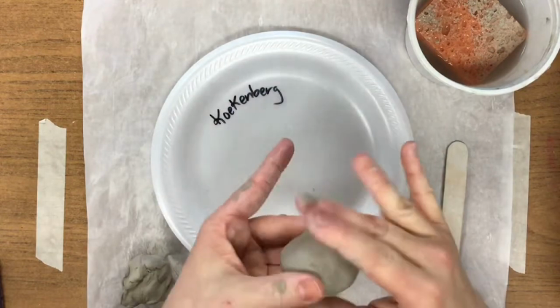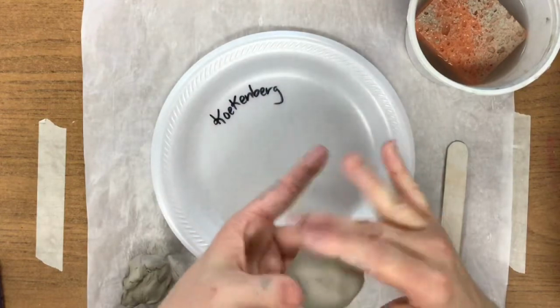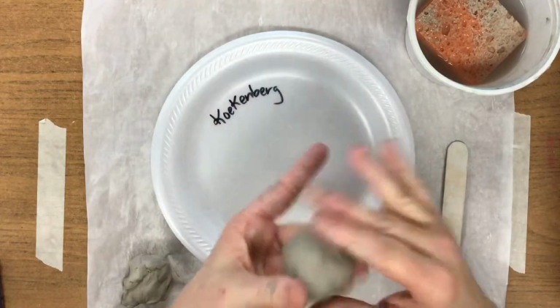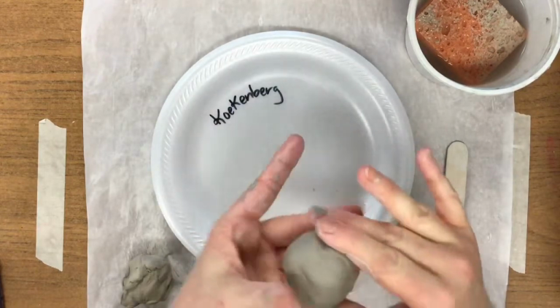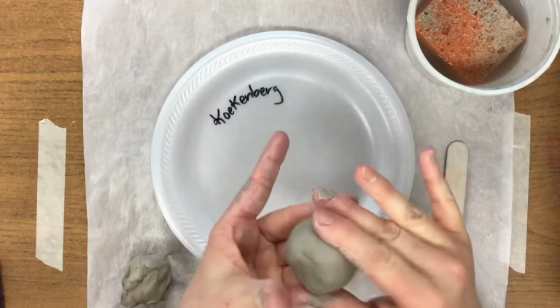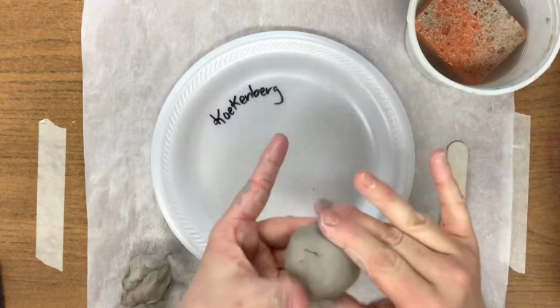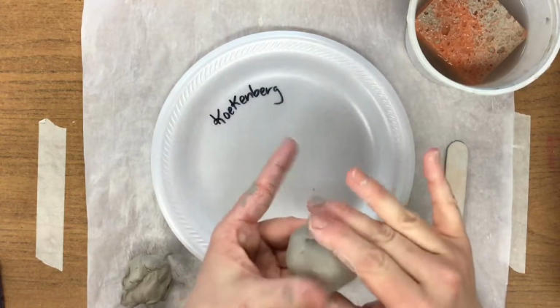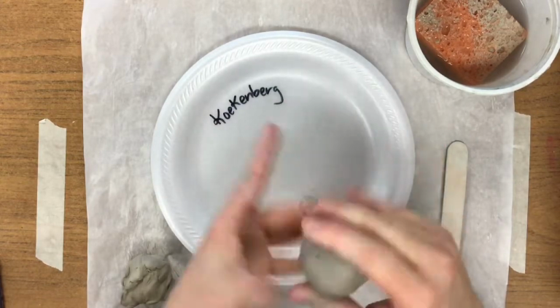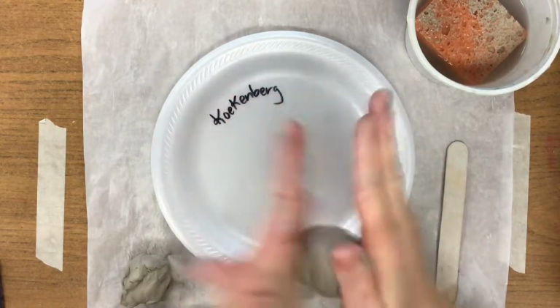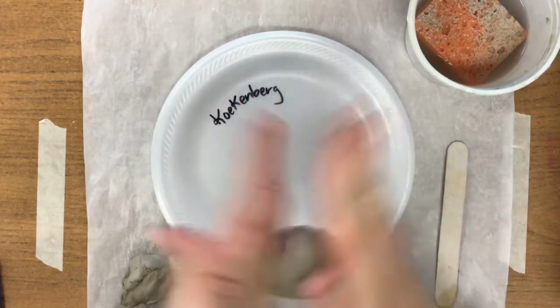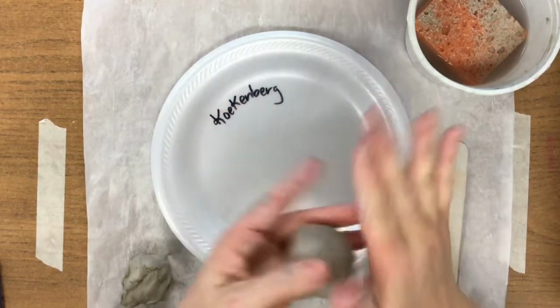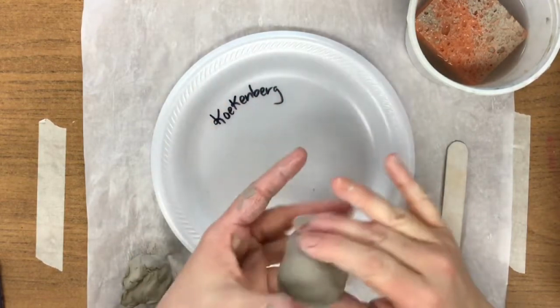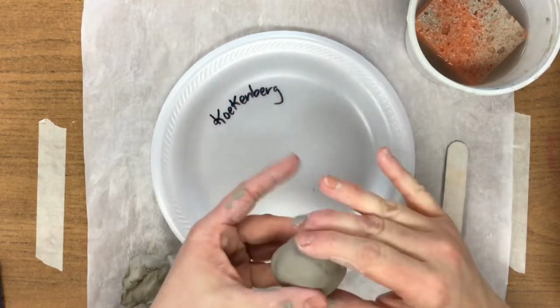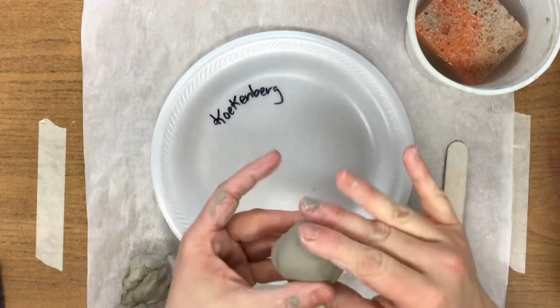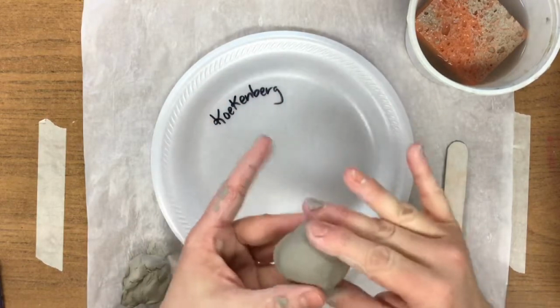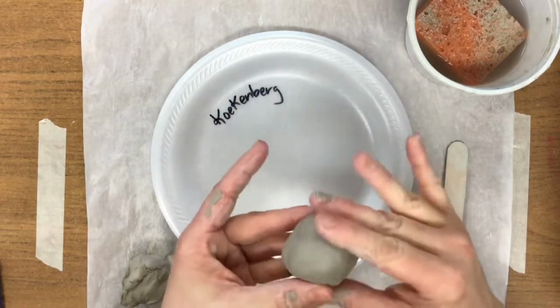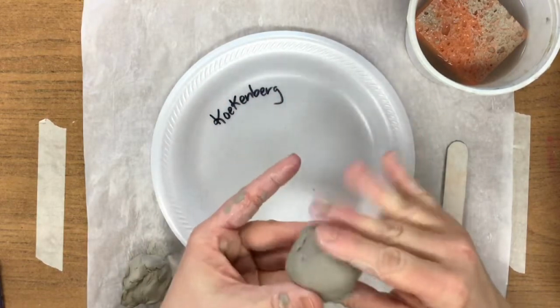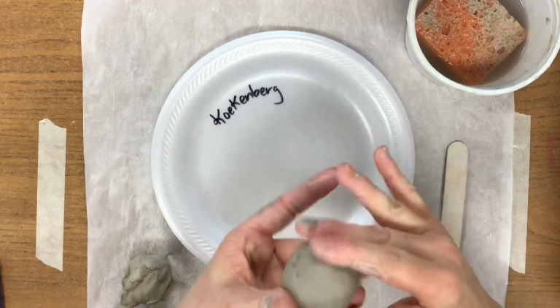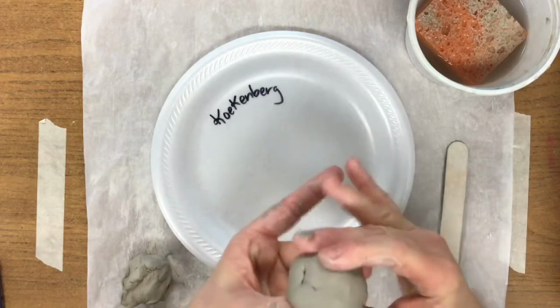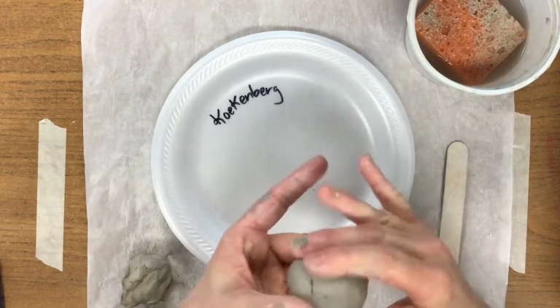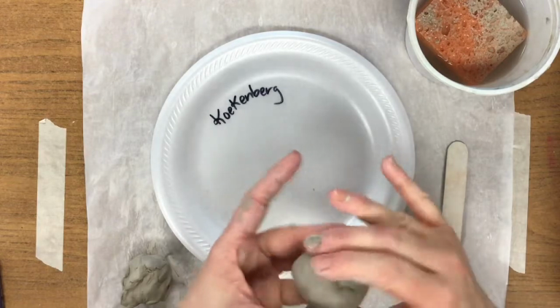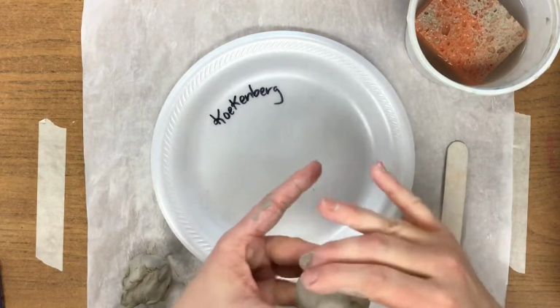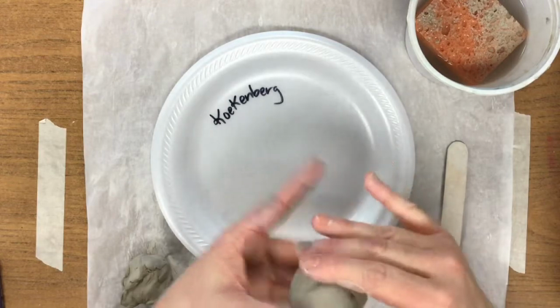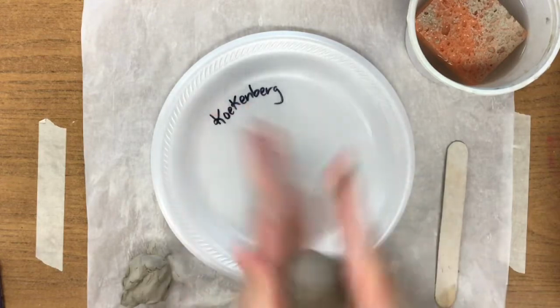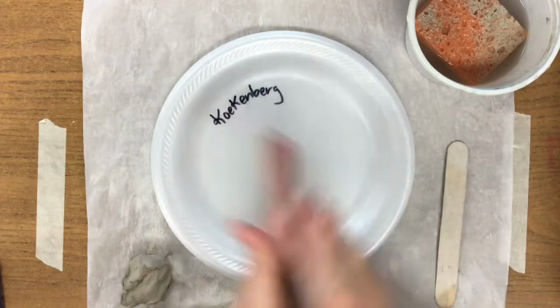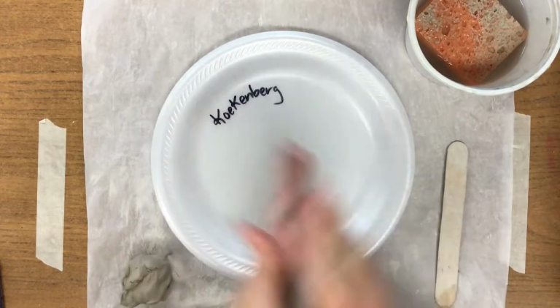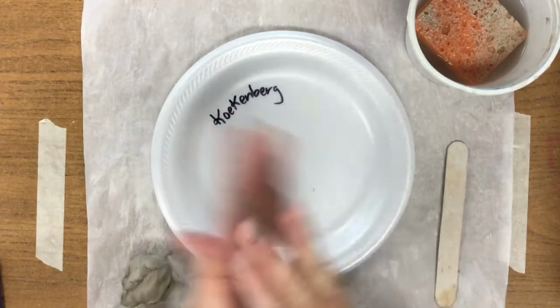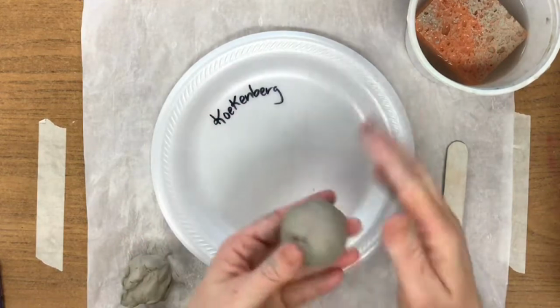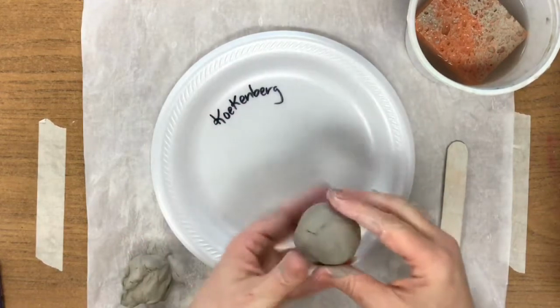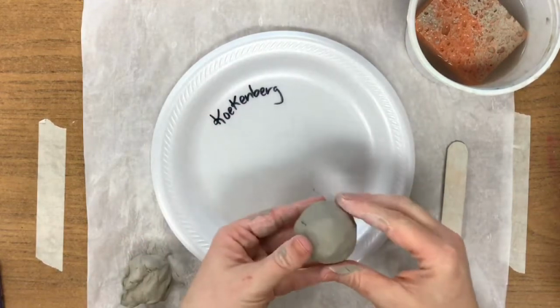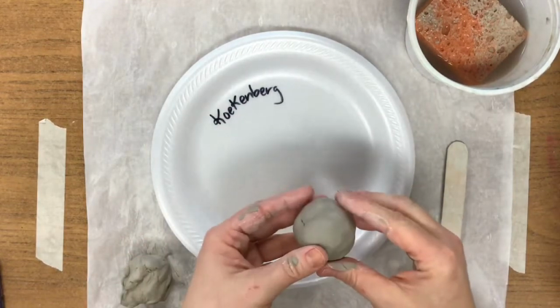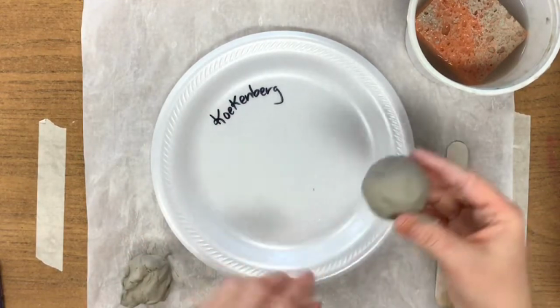Pinch out the bumps, roll again. Pinch out the bumps, roll again. I would say that that's pretty good.